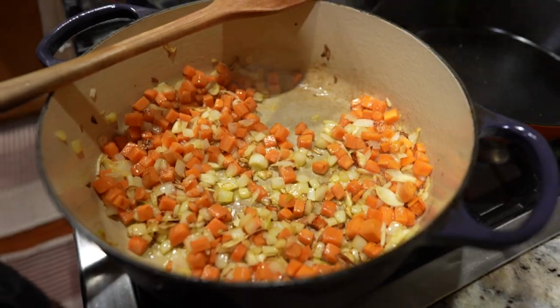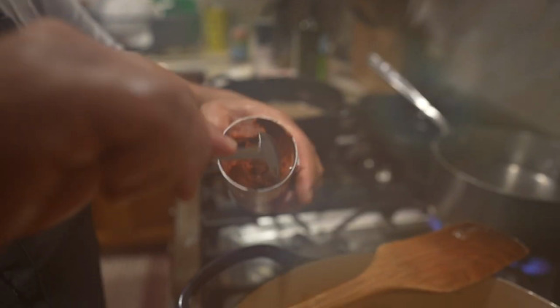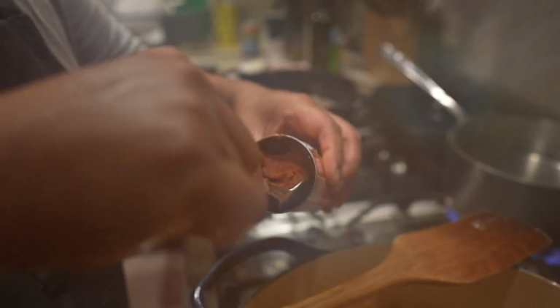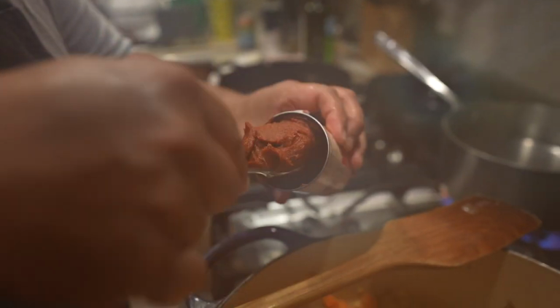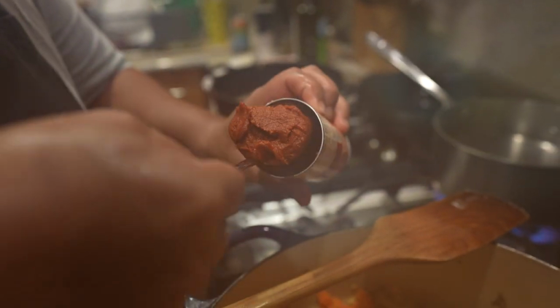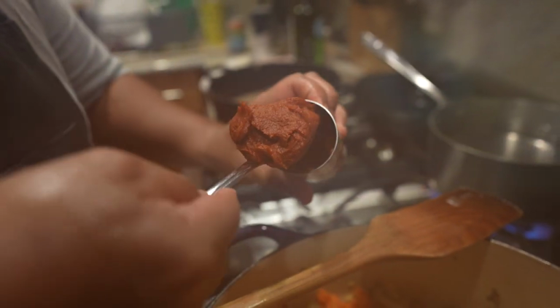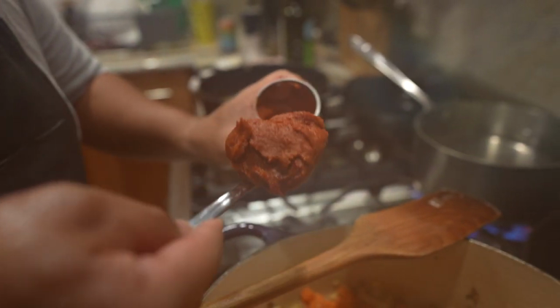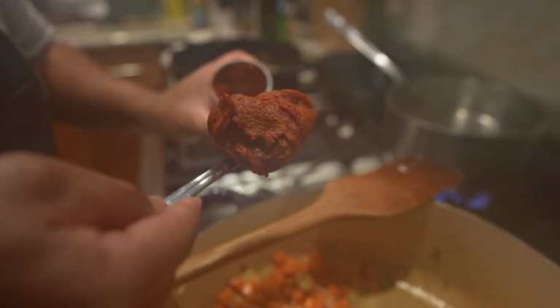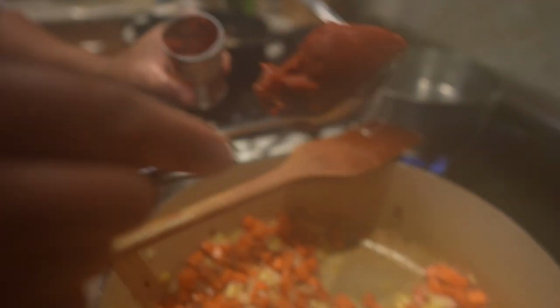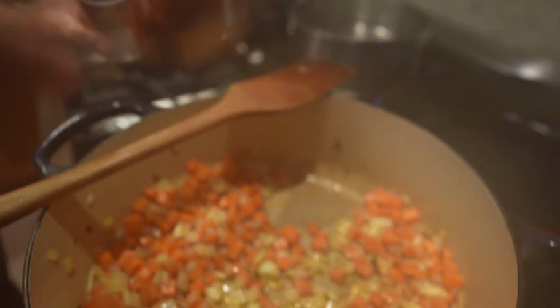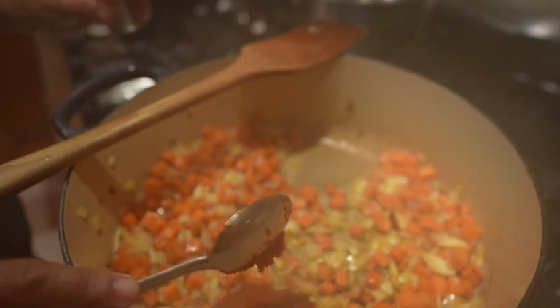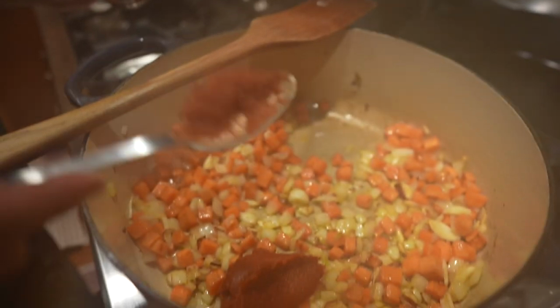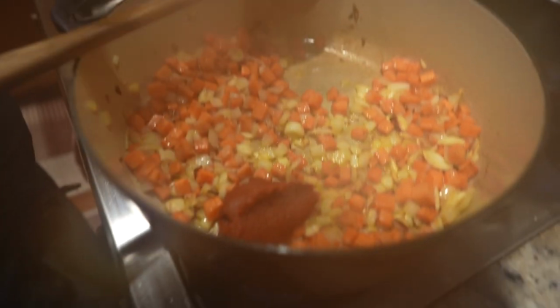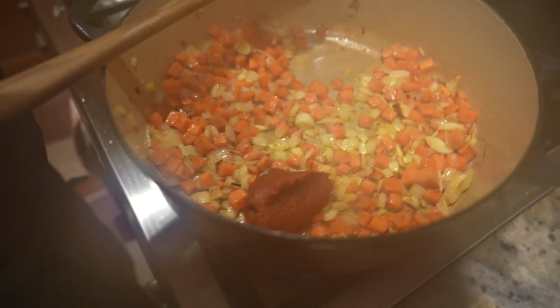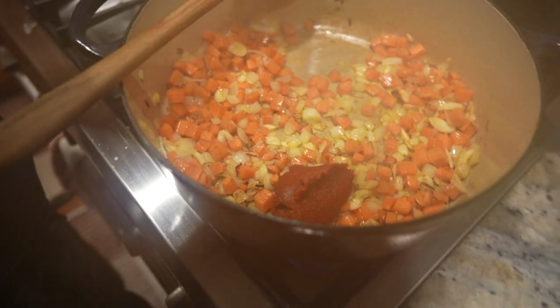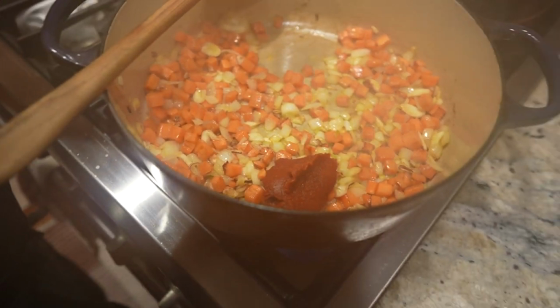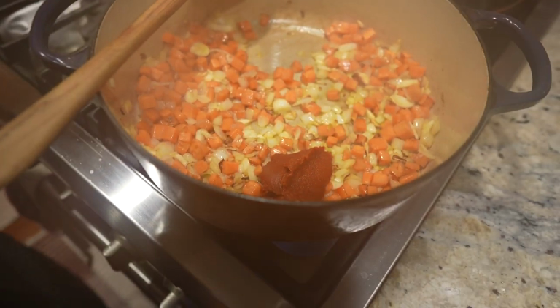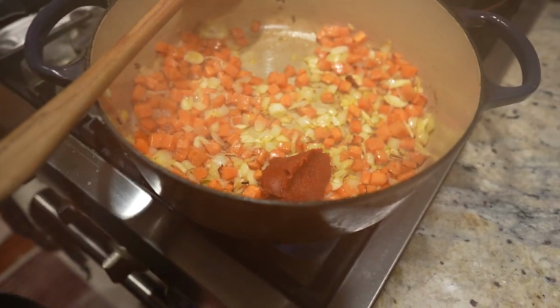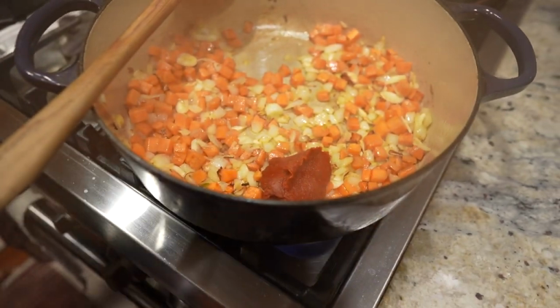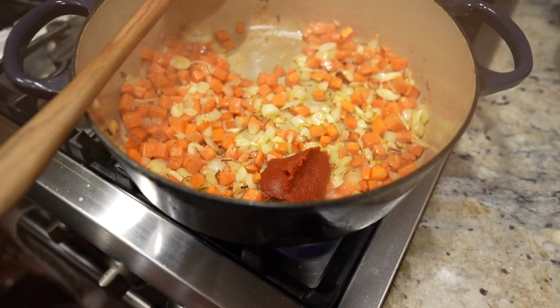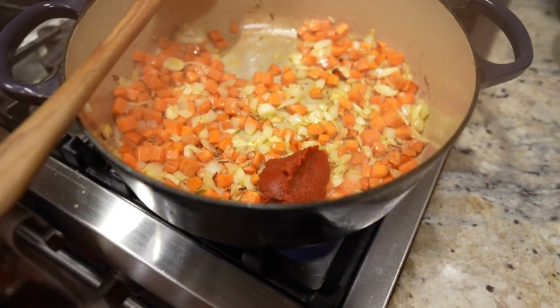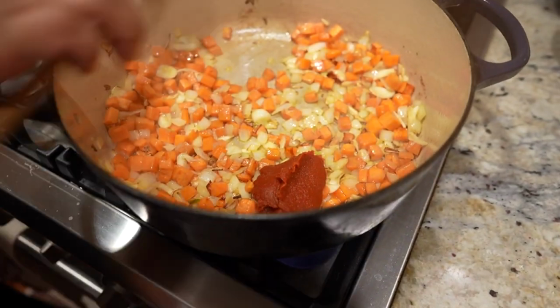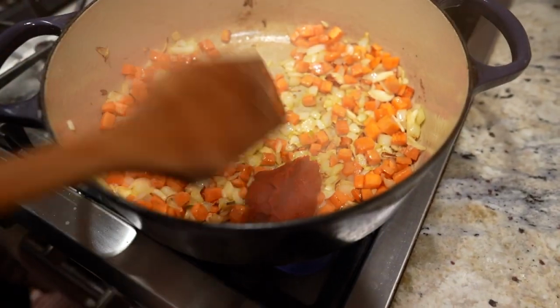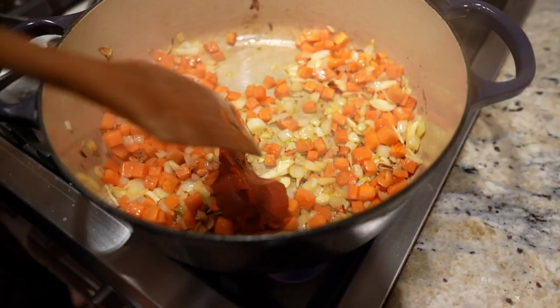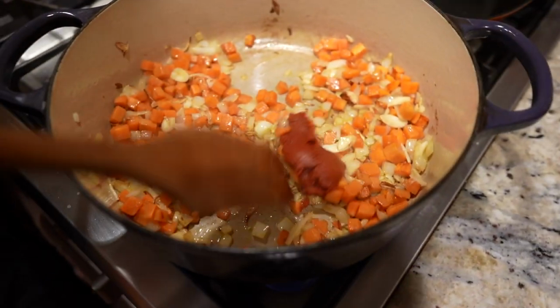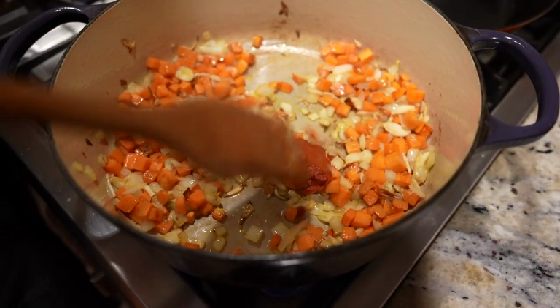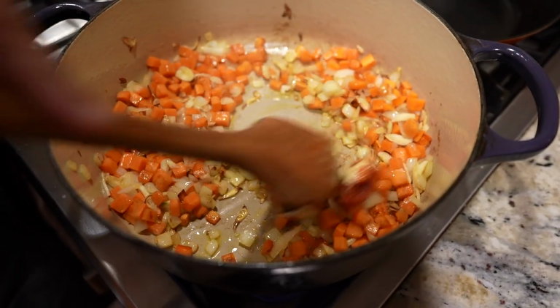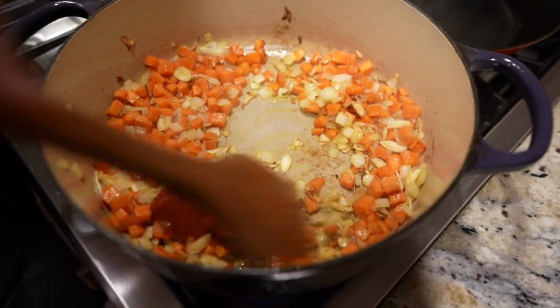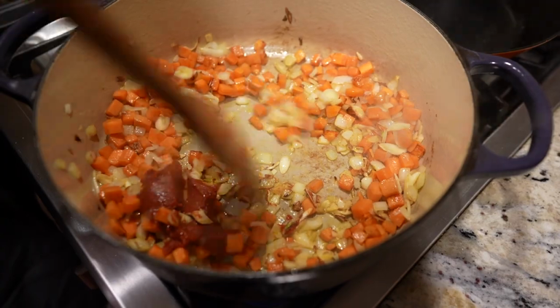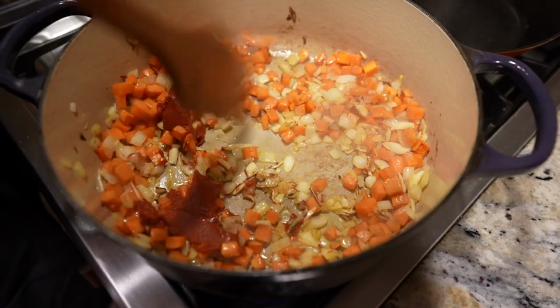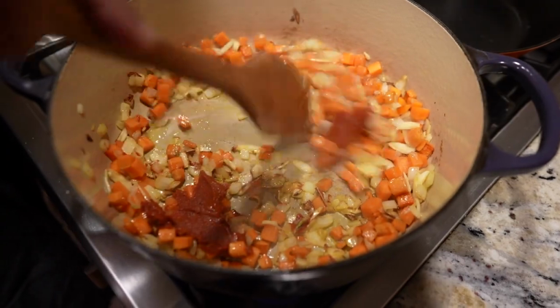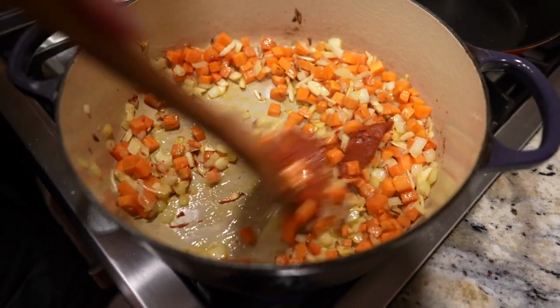Now you're going to add some tomato paste and cook it out. What that means is you're going to keep on stirring on medium-low heat until it turns color and gets a little bit of brown — not burnt. If you smell smoke, you messed it up and you're starting all over.